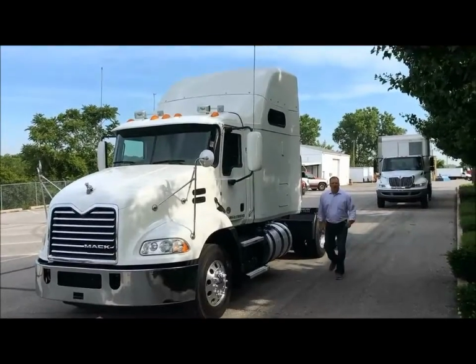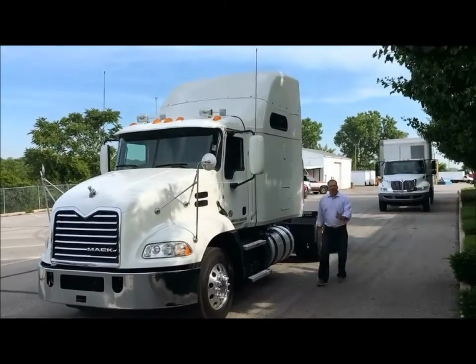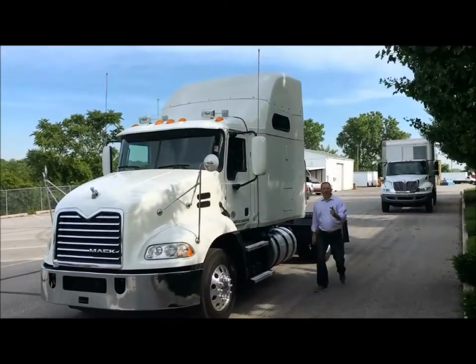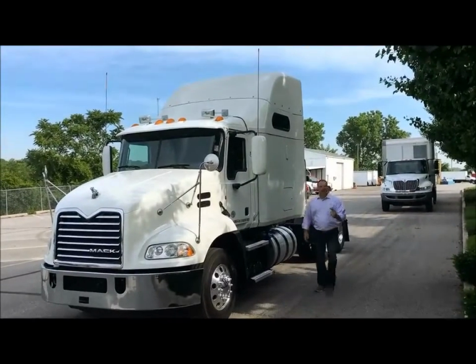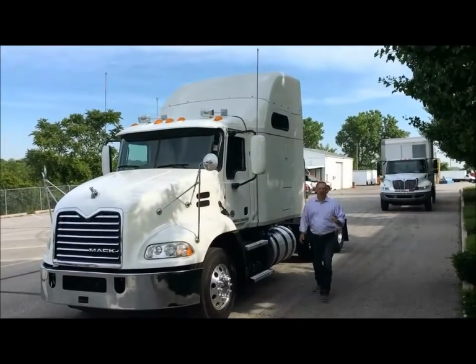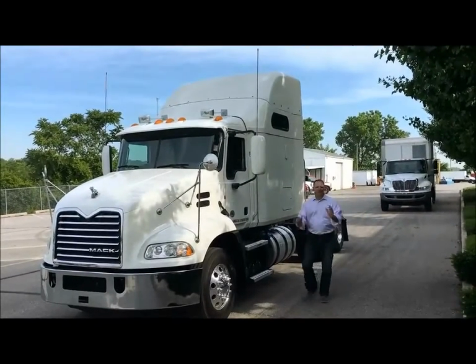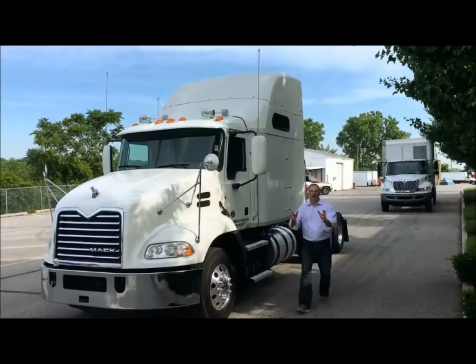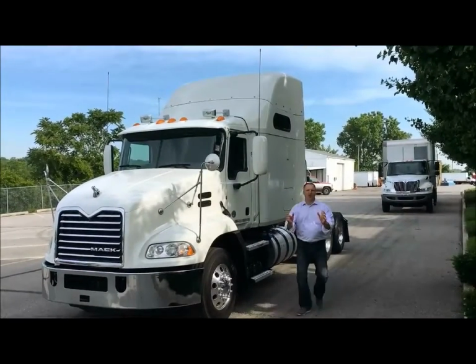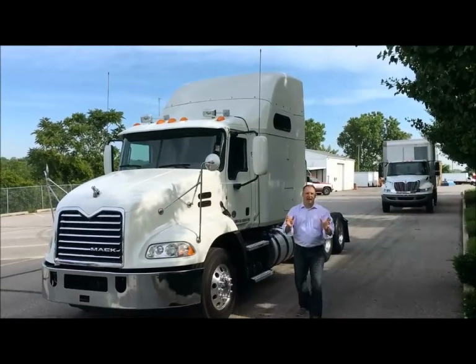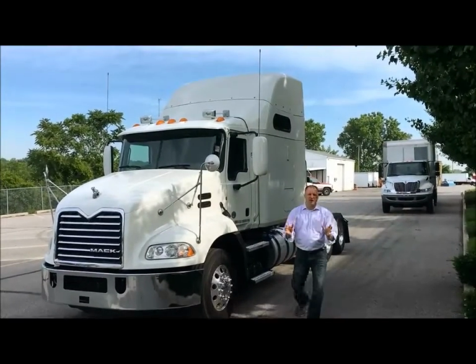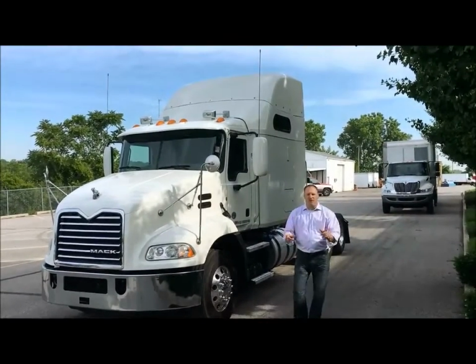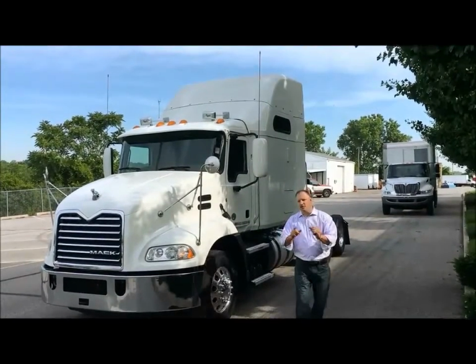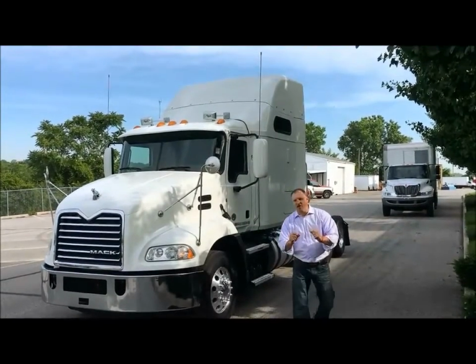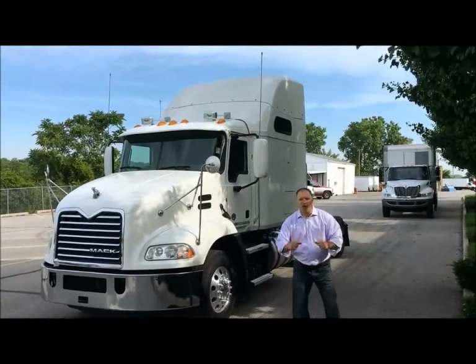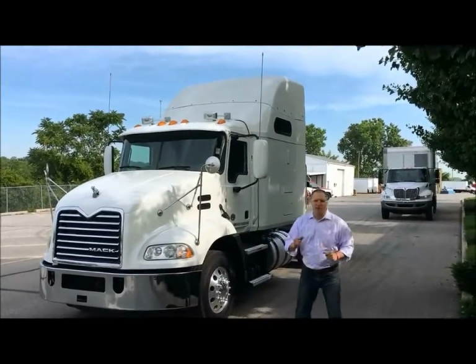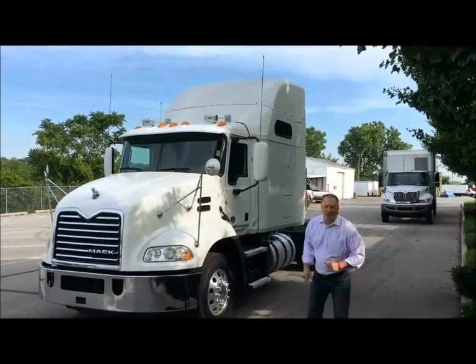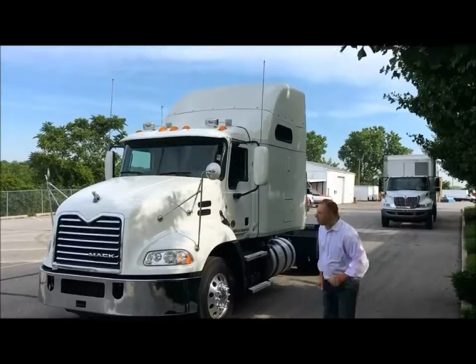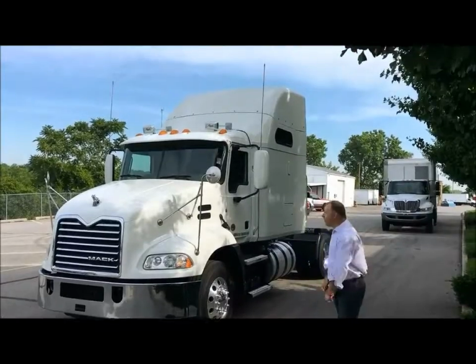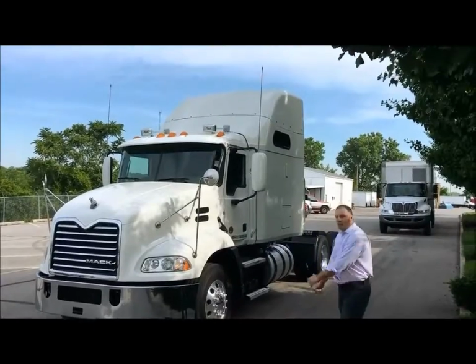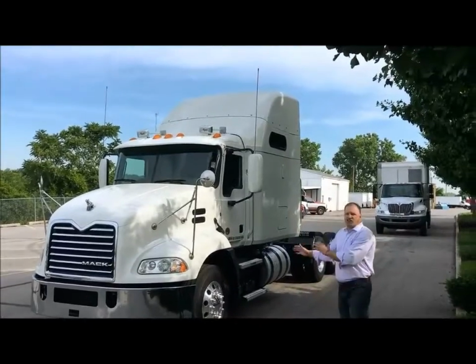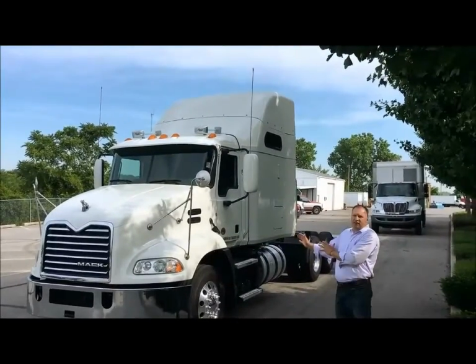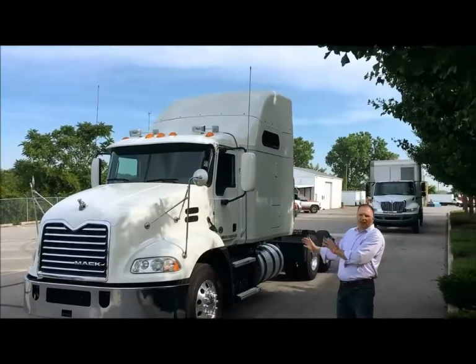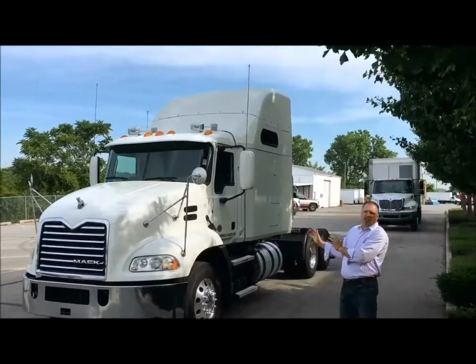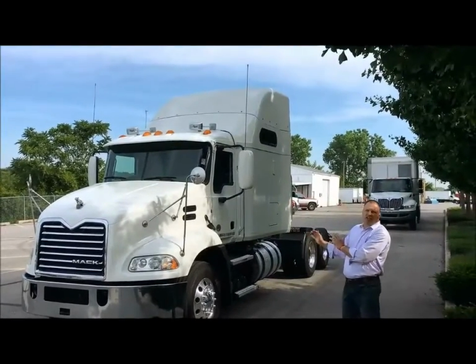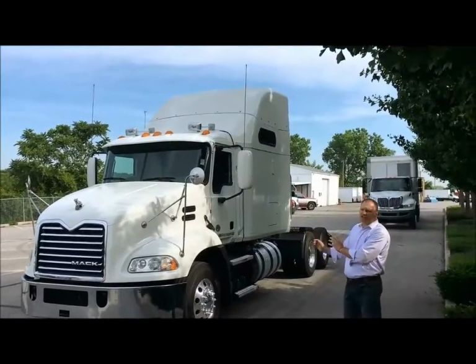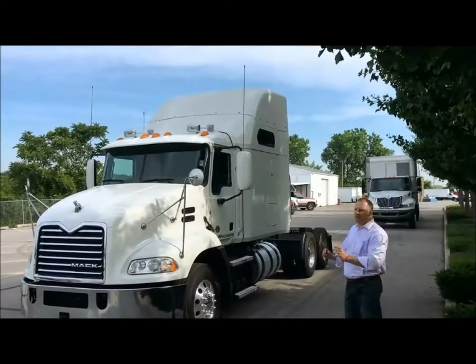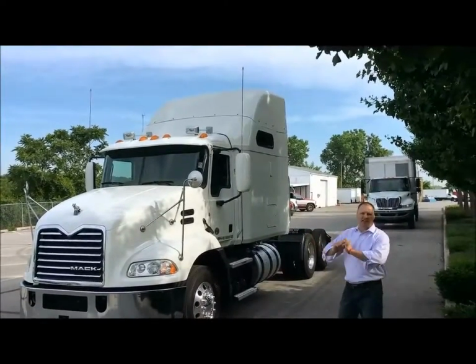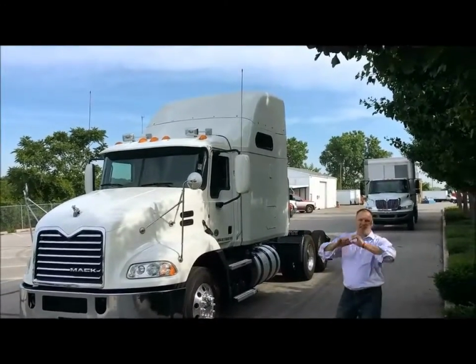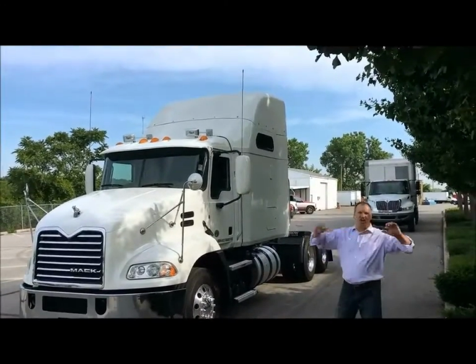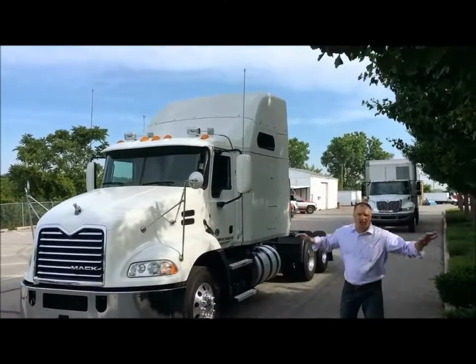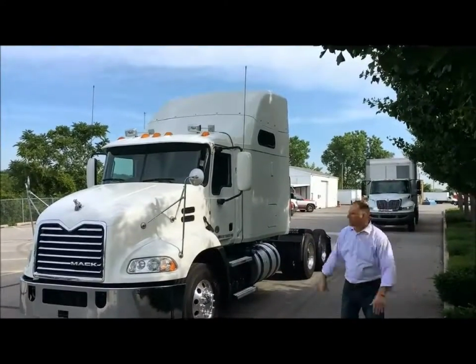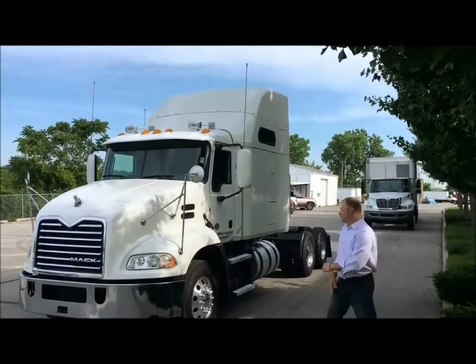I'm going to talk to you today about the official truck of NASCAR, the 2012 Mack Pinnacle with a 70-inch integrated sleeper. This thing has a ton of features.